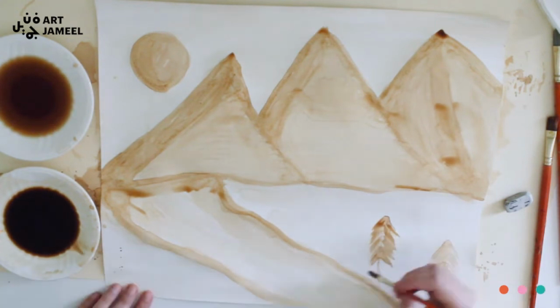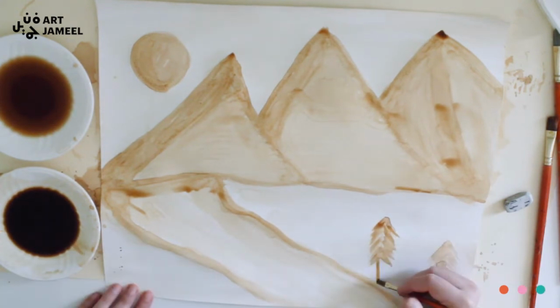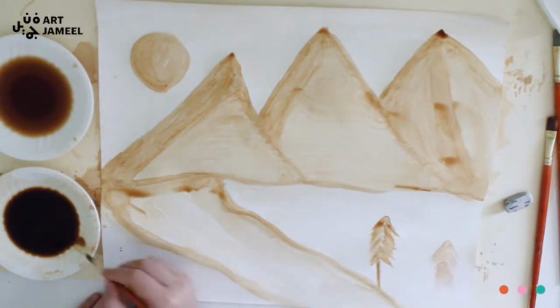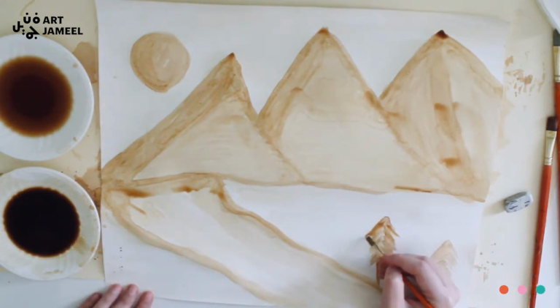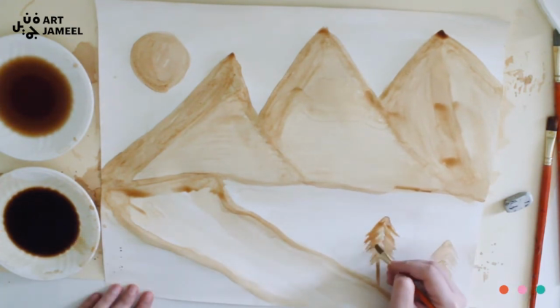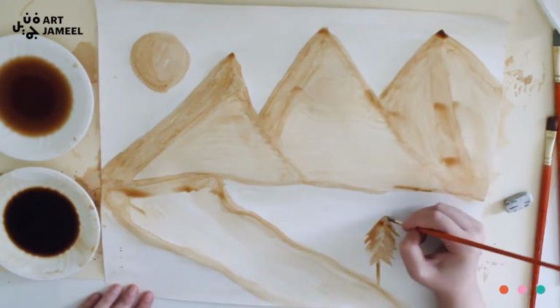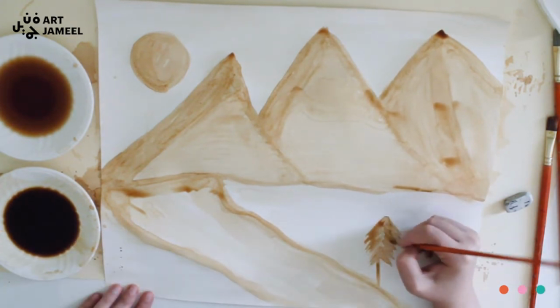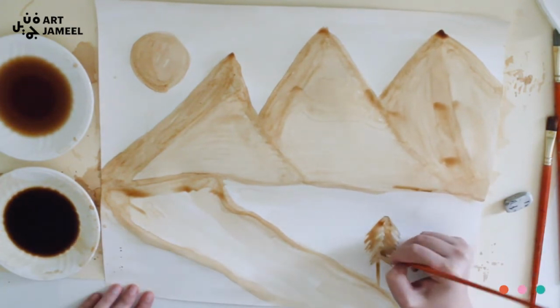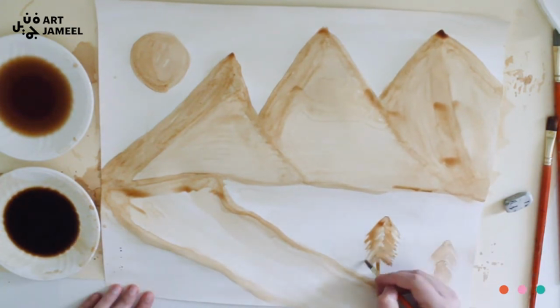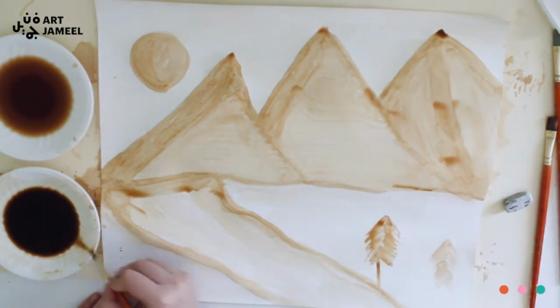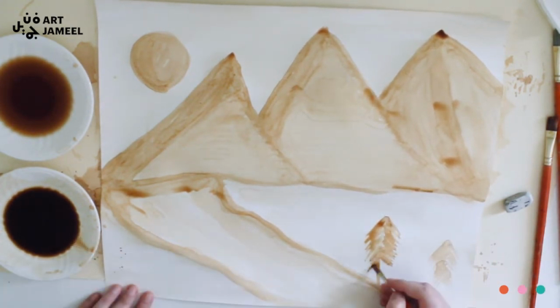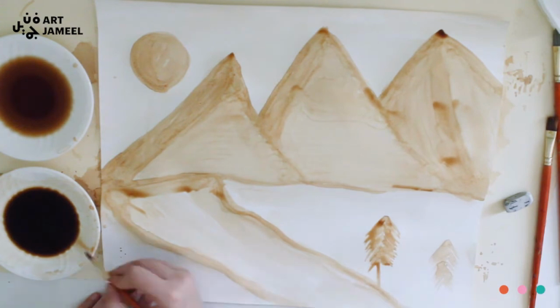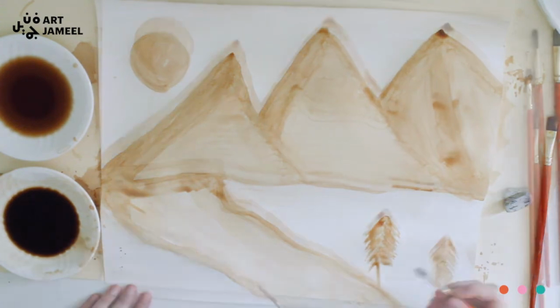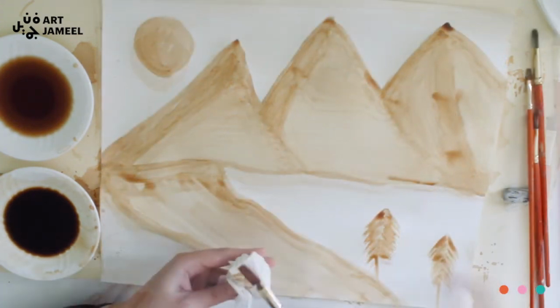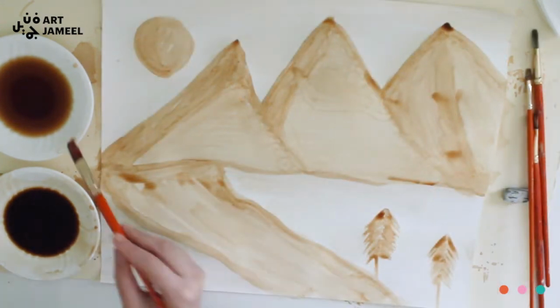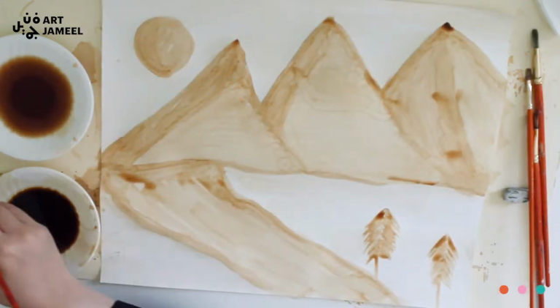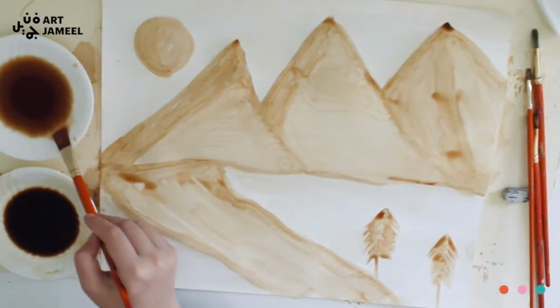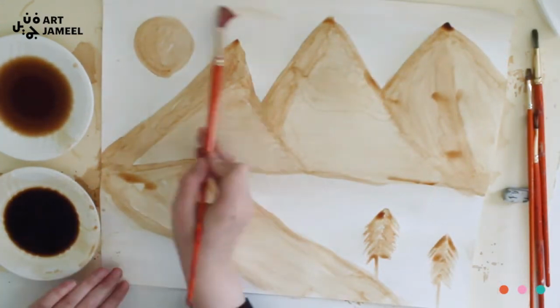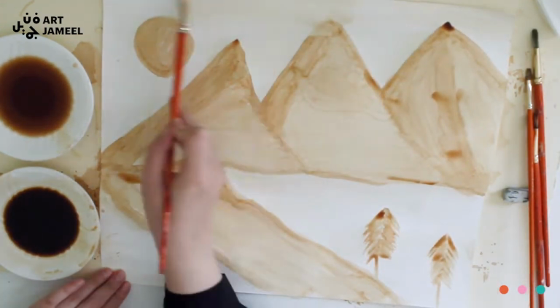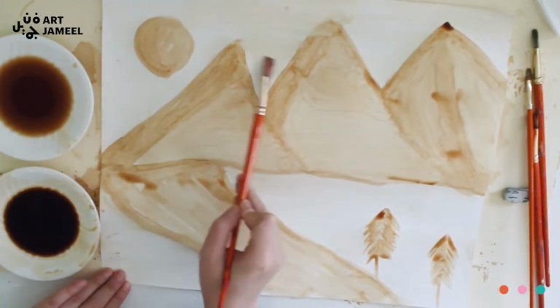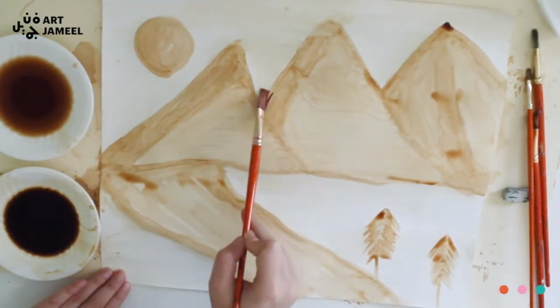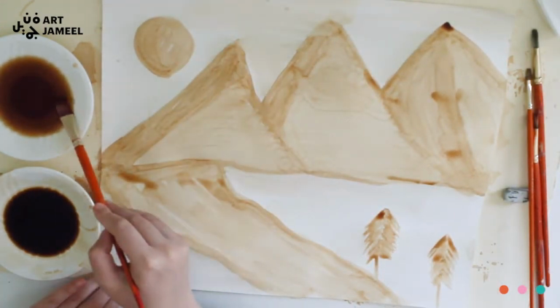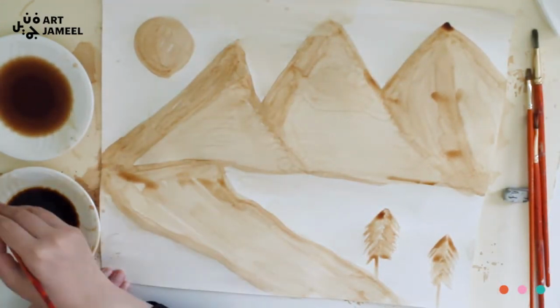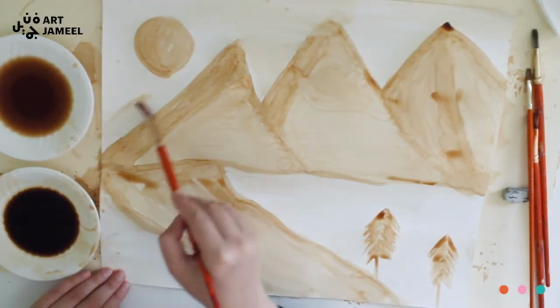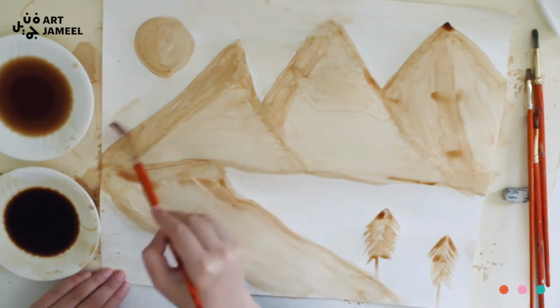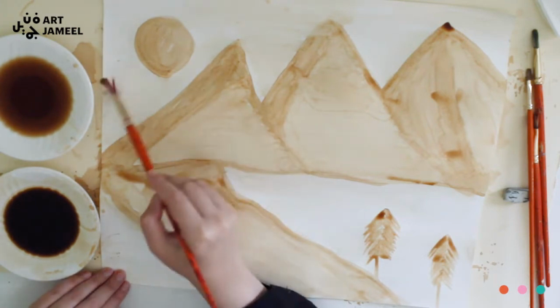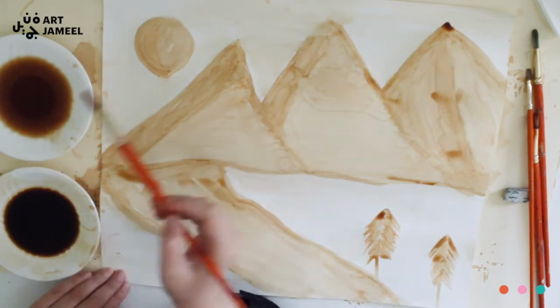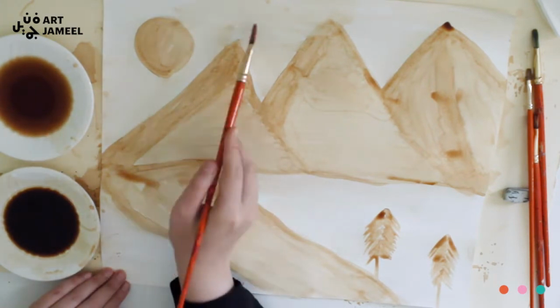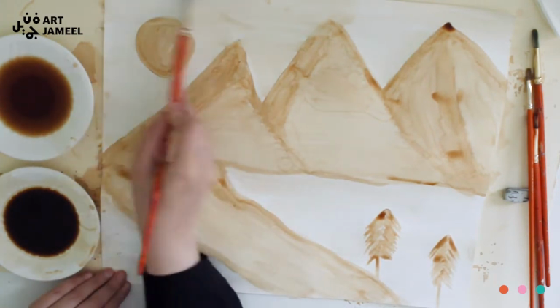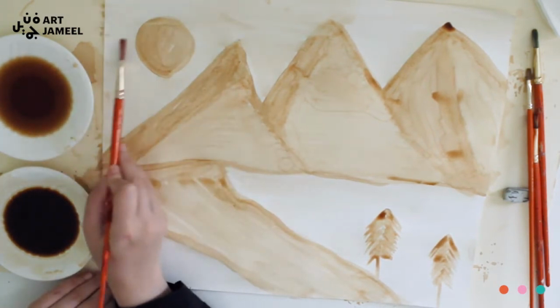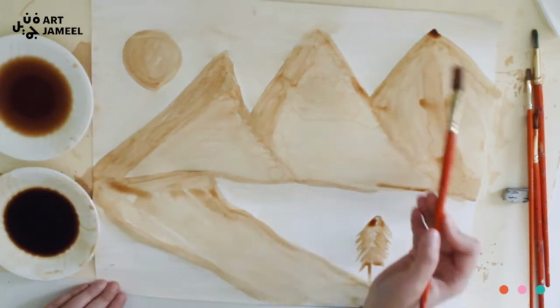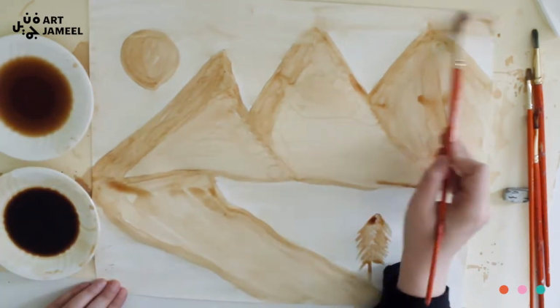I'm just going to go over the trees and give them some dimension and shape. I'm cleaning my brush using only the tissue, then going over the light tones and blending them in with the background.